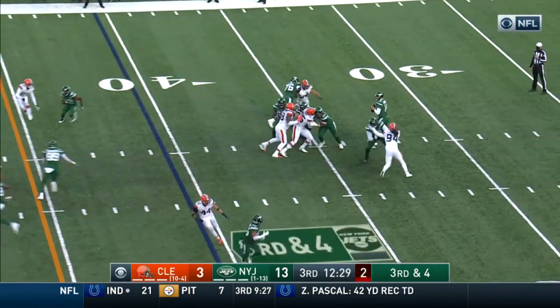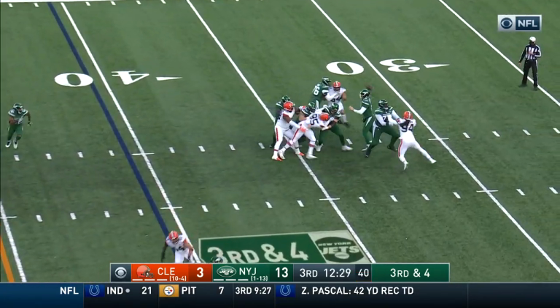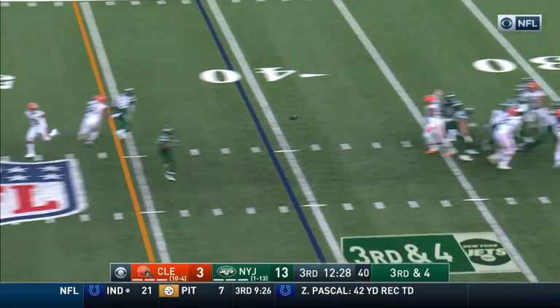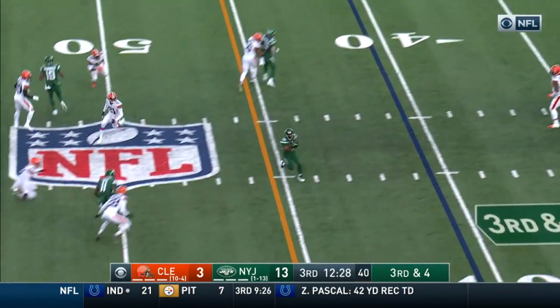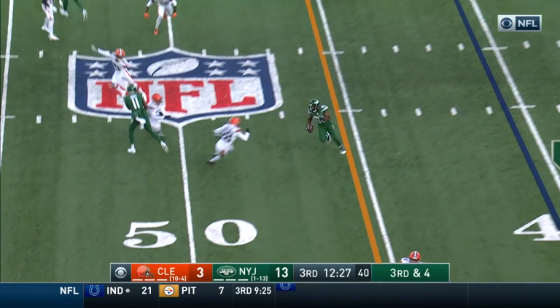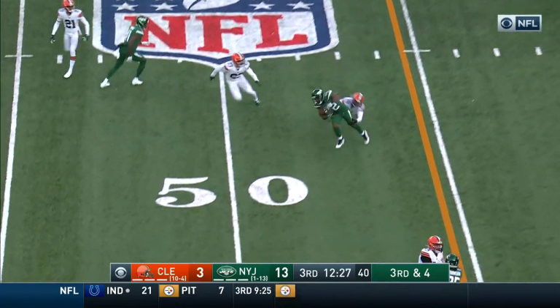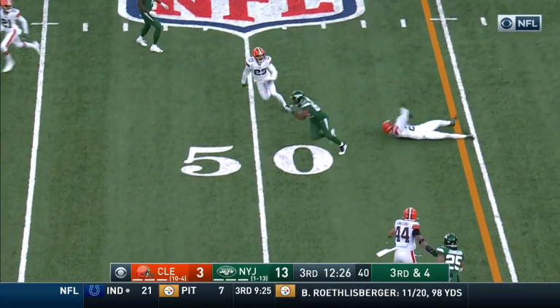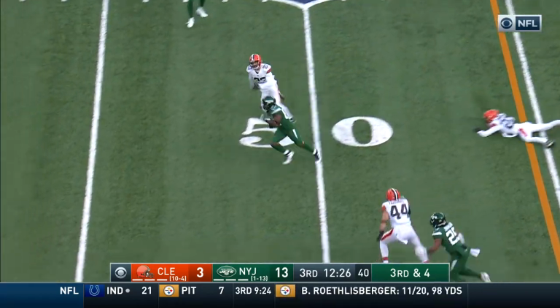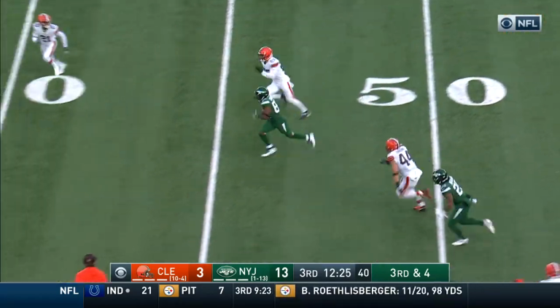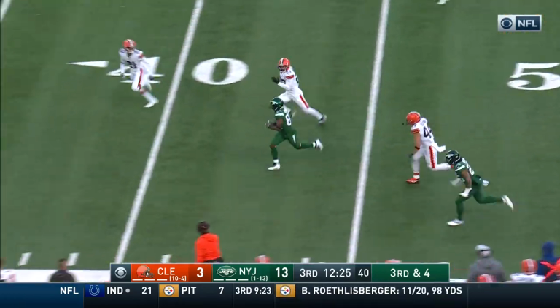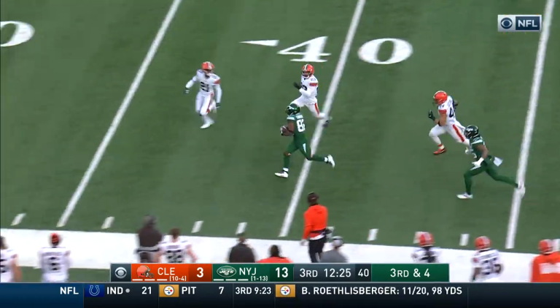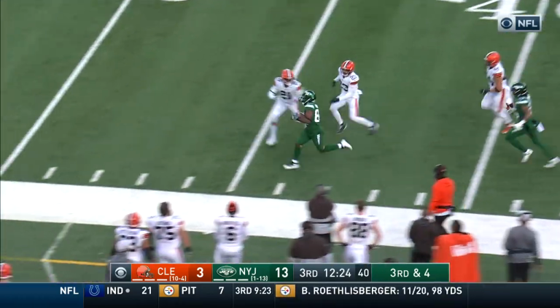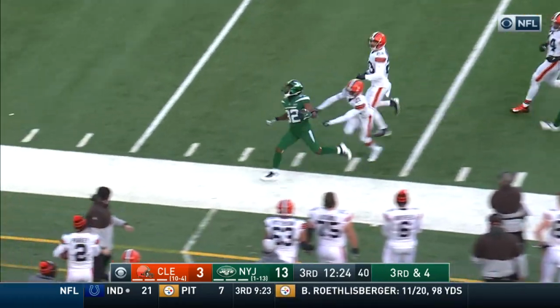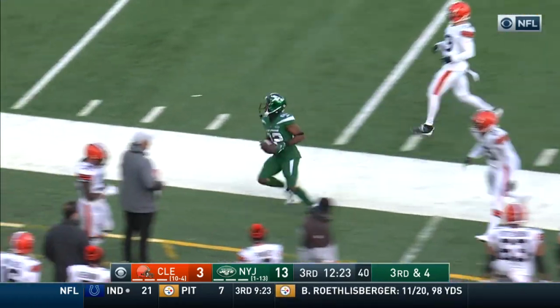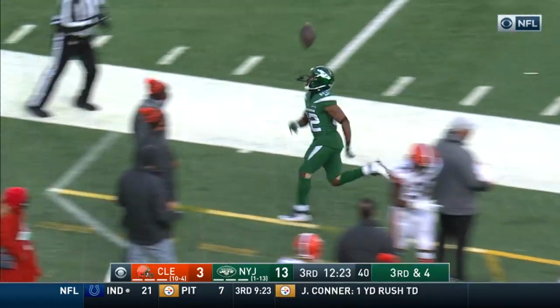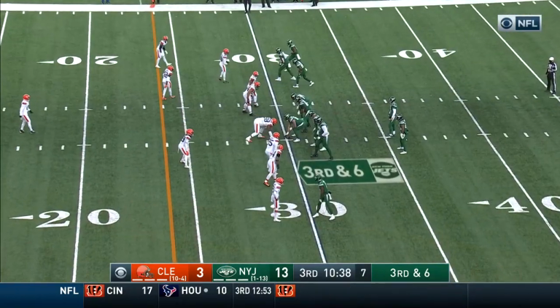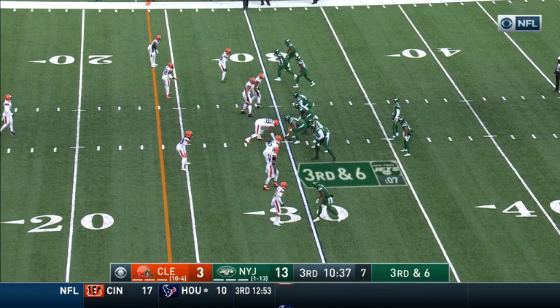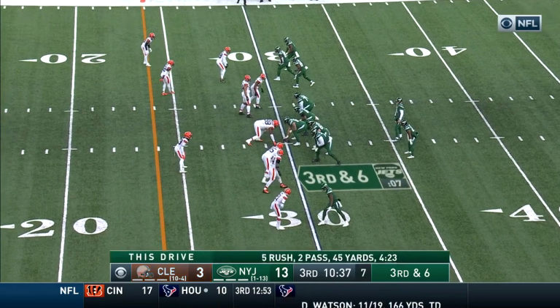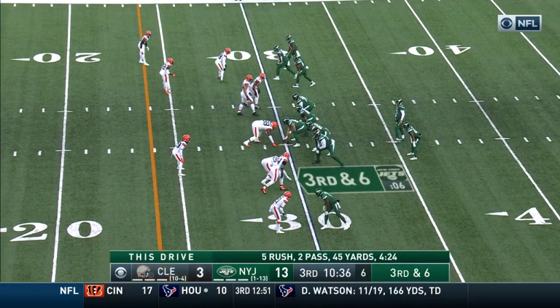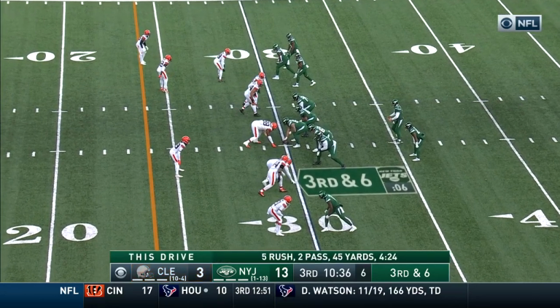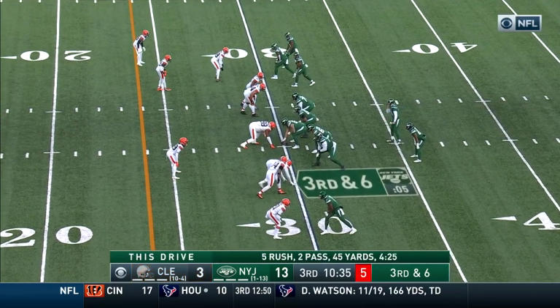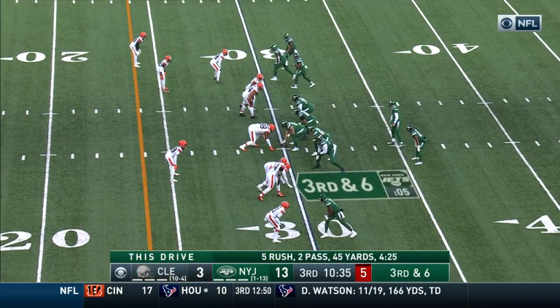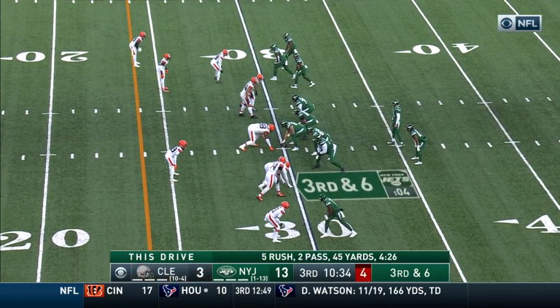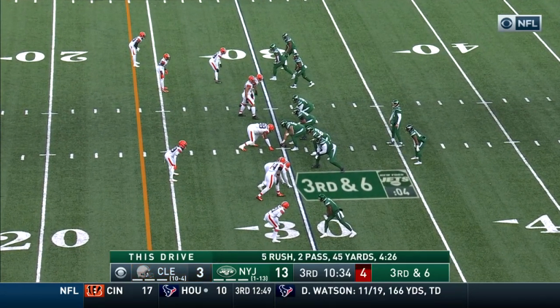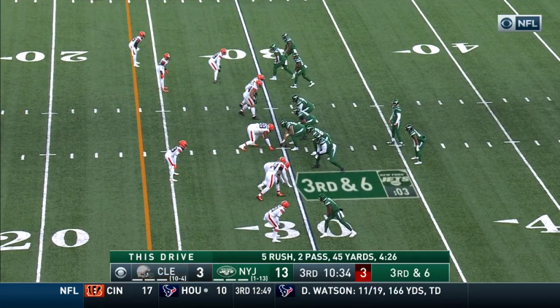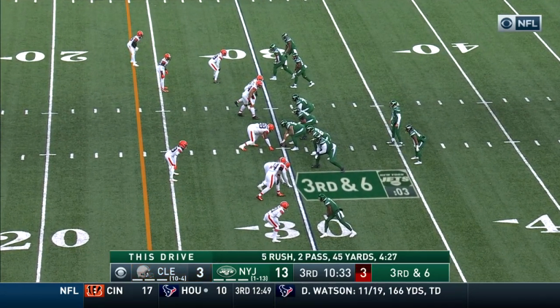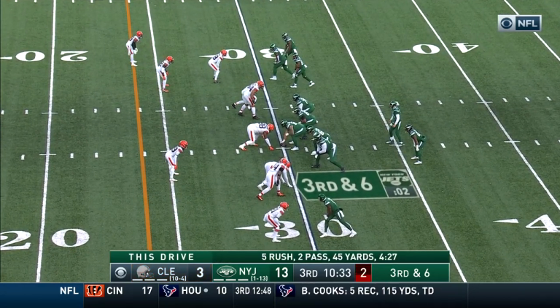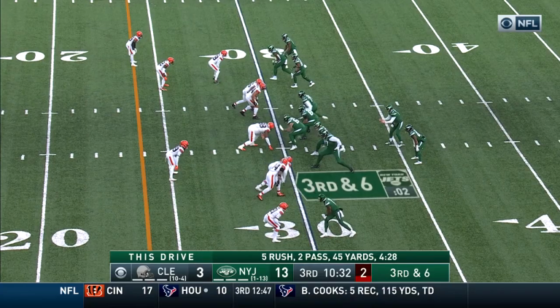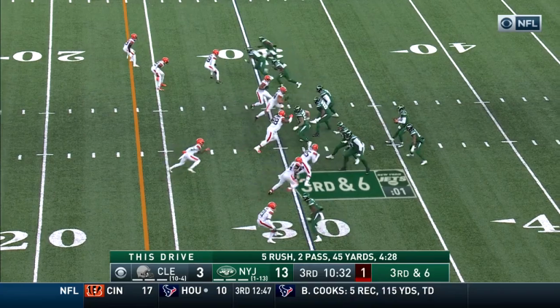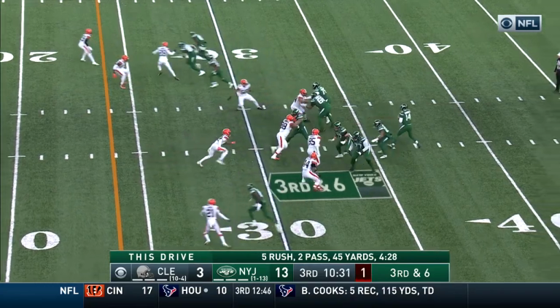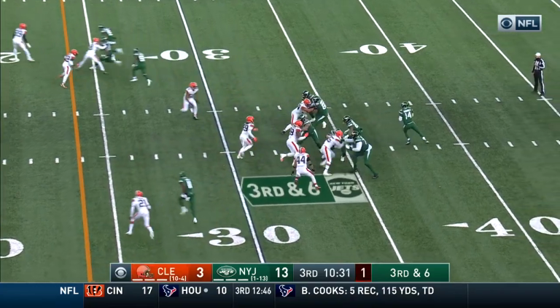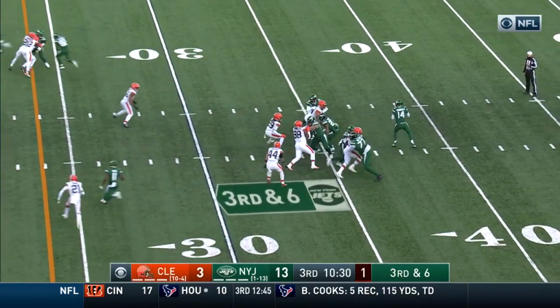Third and four. Crumbling pocket — across the middle to Crowder, and he breaks a tackle of Johnson. Completion percentage just average, 9 of 16, only 108 yards. But they're doing an efficient job getting the ball out of his hands quickly and getting him out in space.